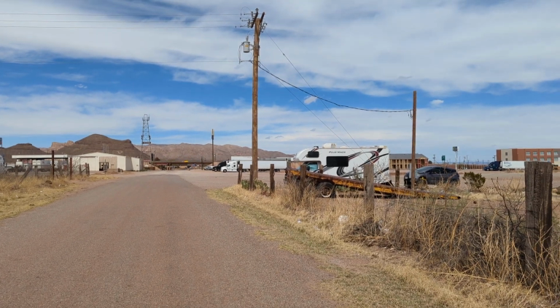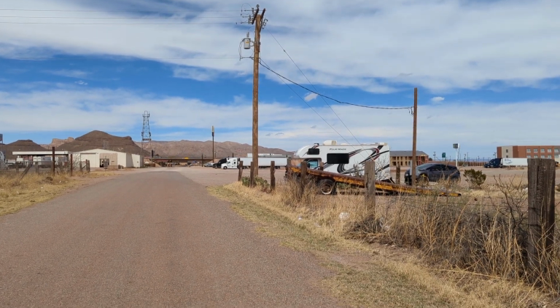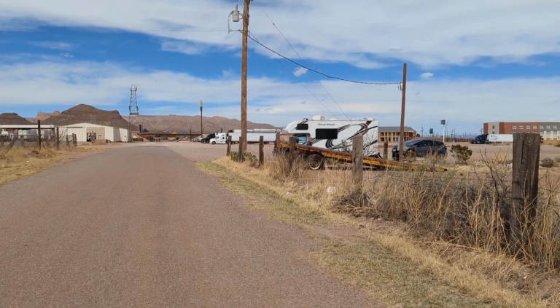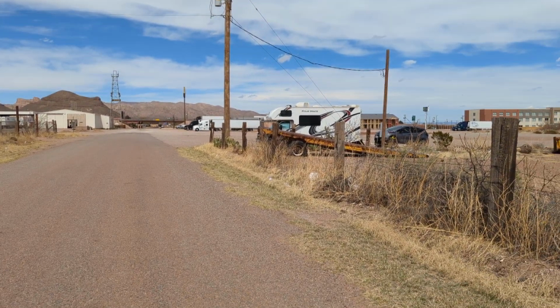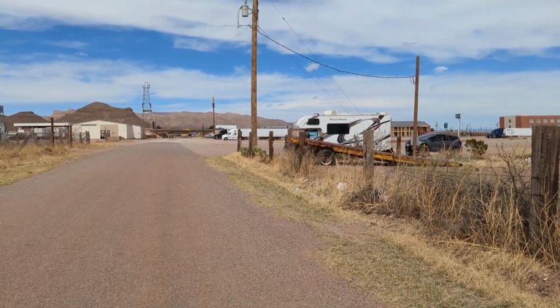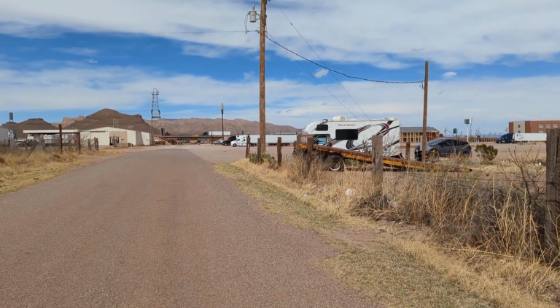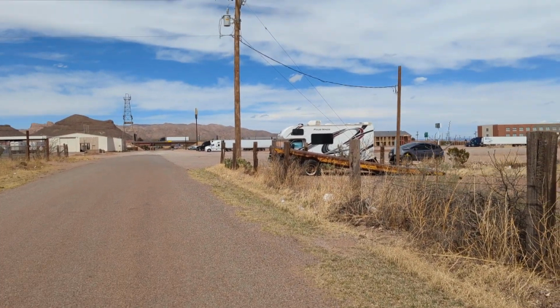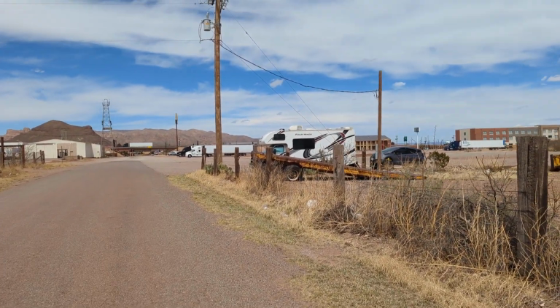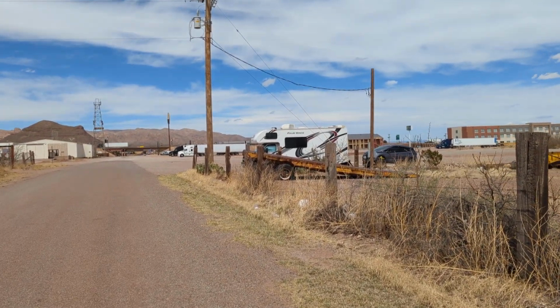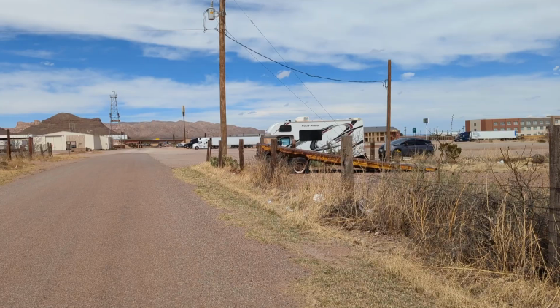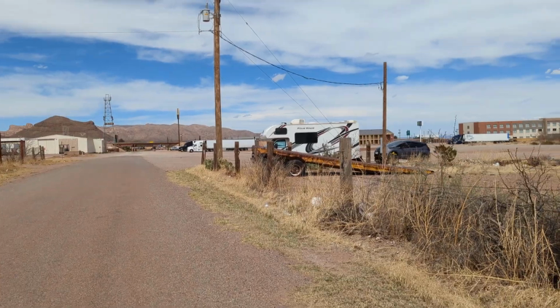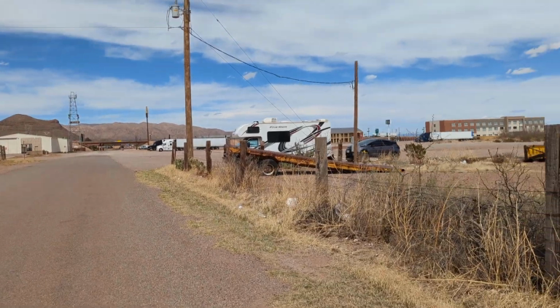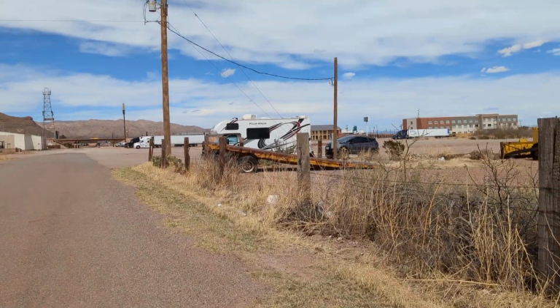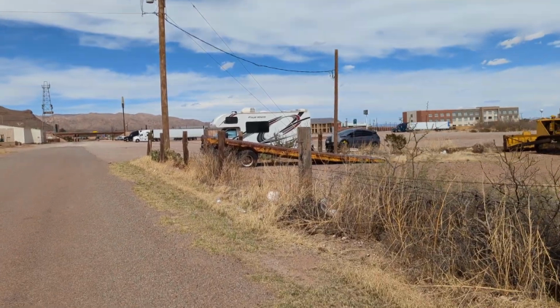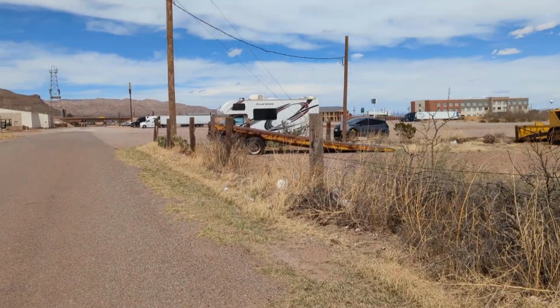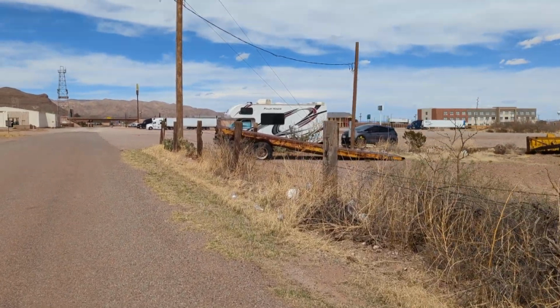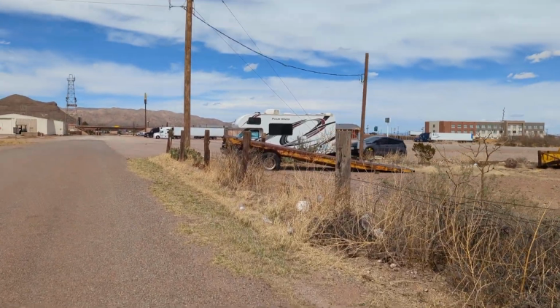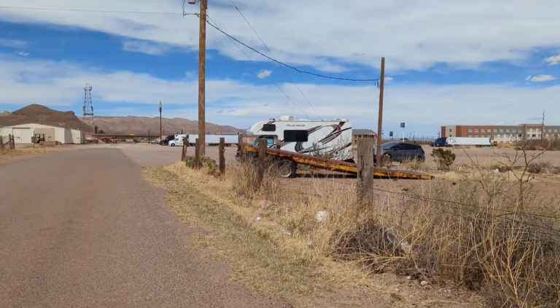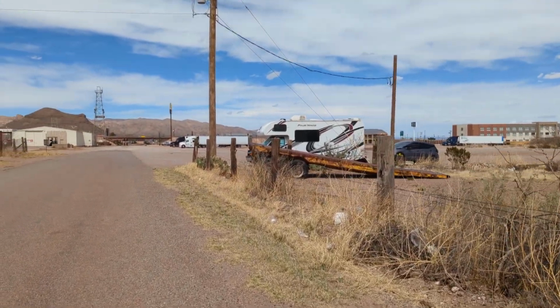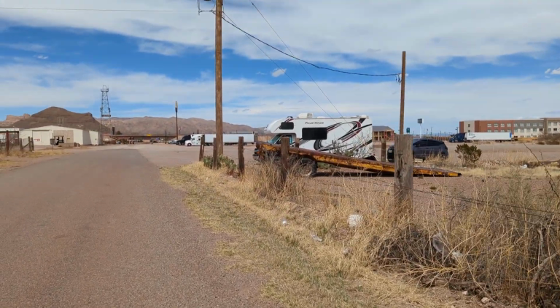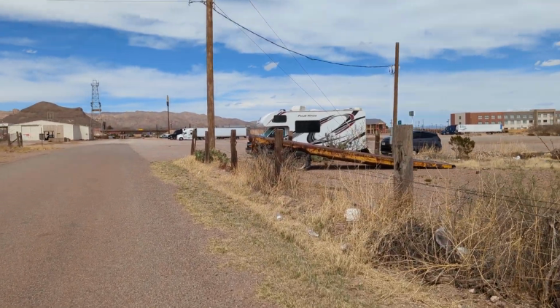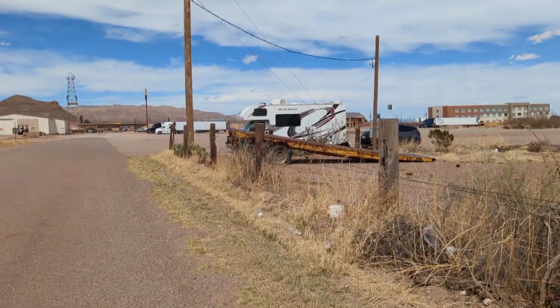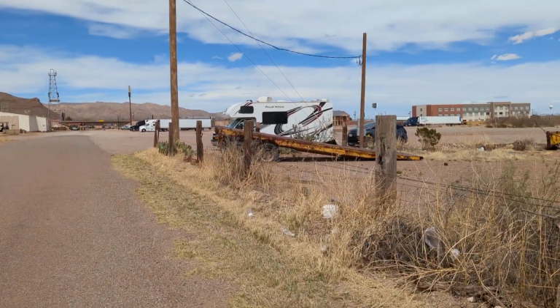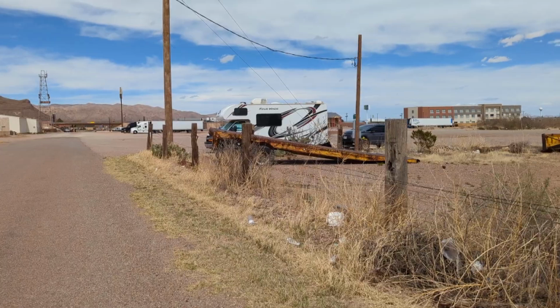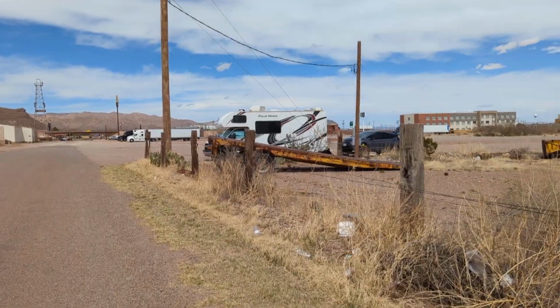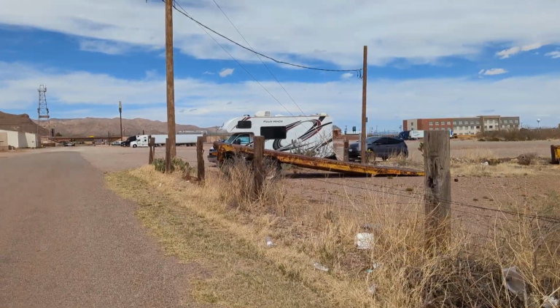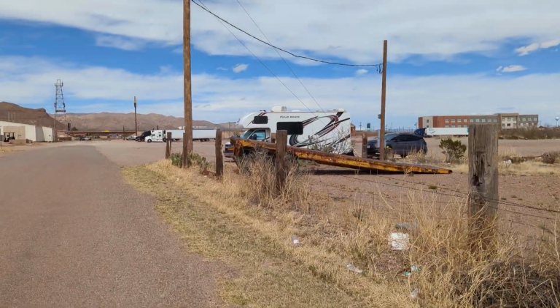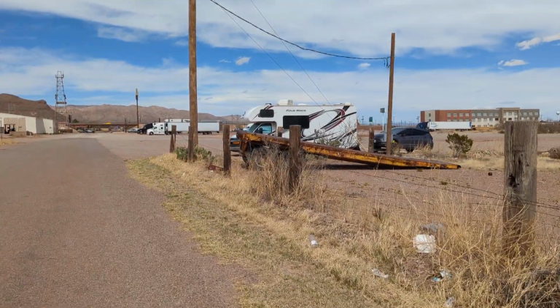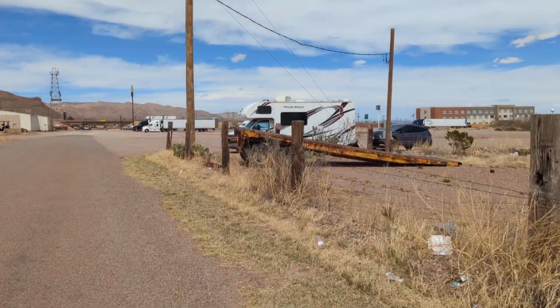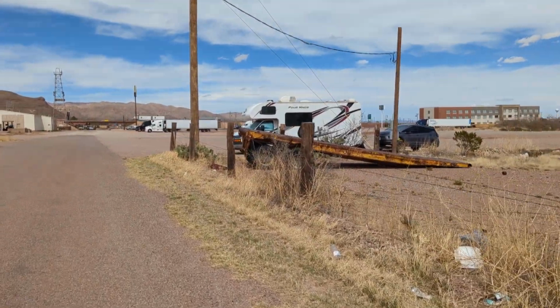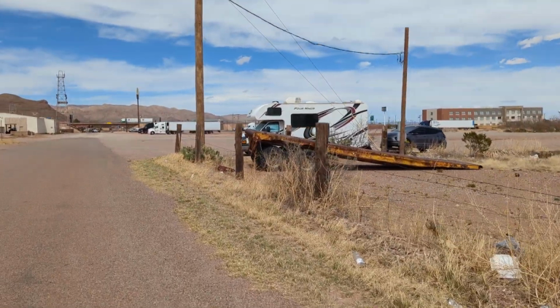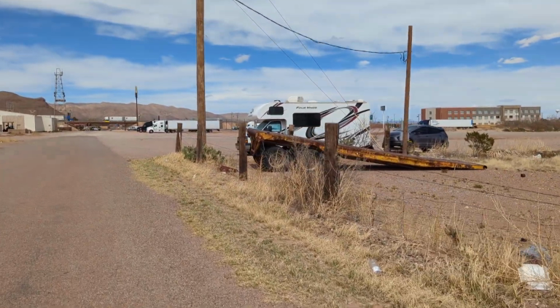Hello guys, this is Rusty from Windy Van Horn, Texas. This is my spot, isn't it lovely? I'm at the parking lot of McDonald's in Van Horn, Texas.